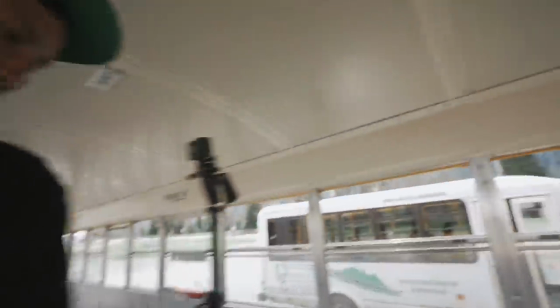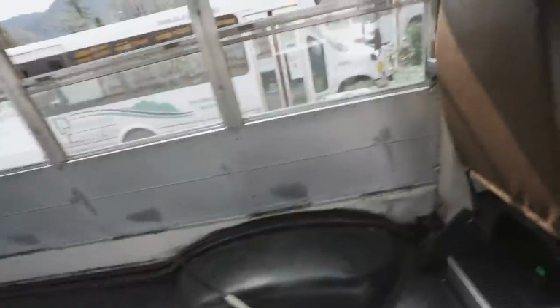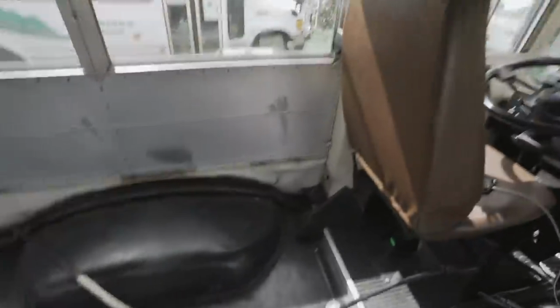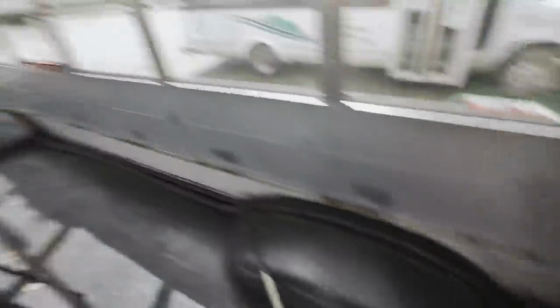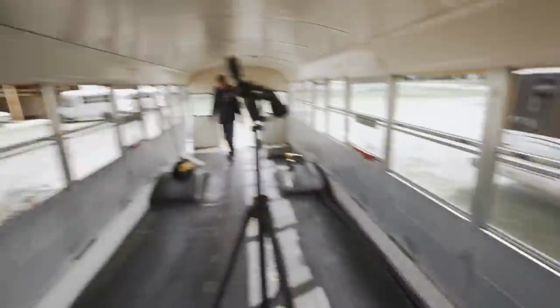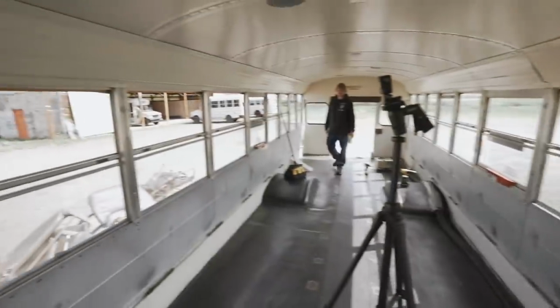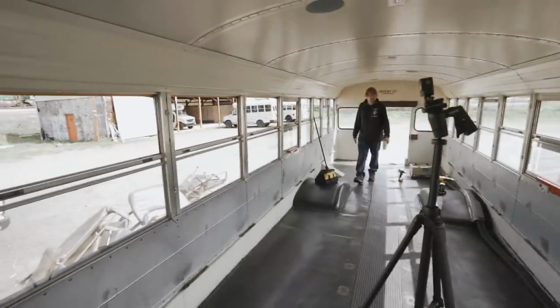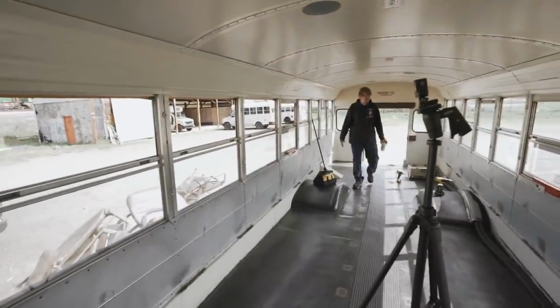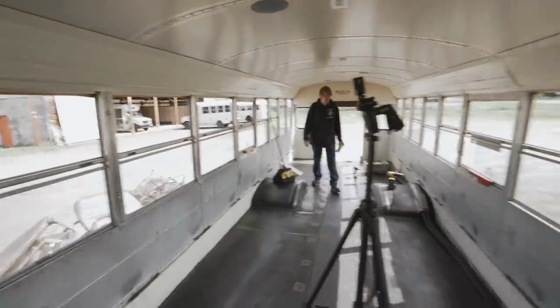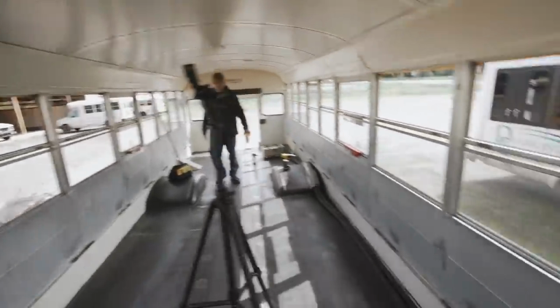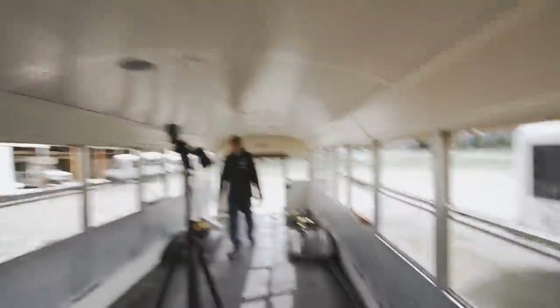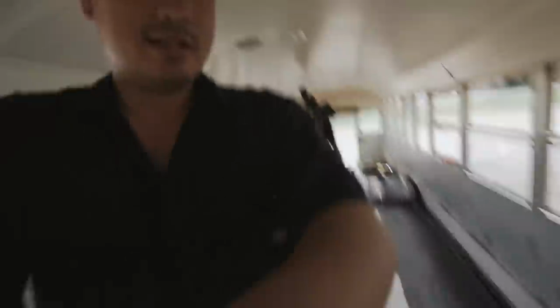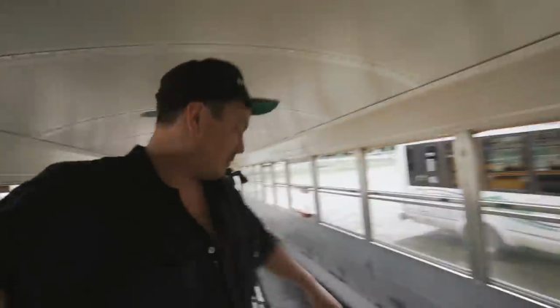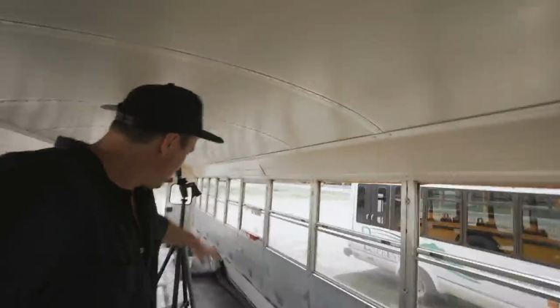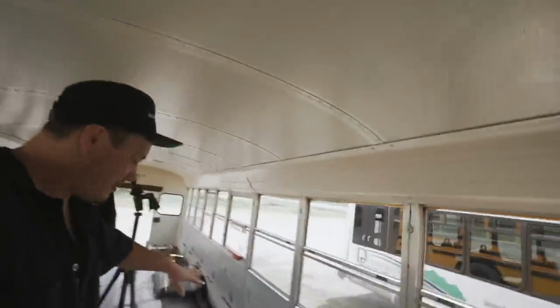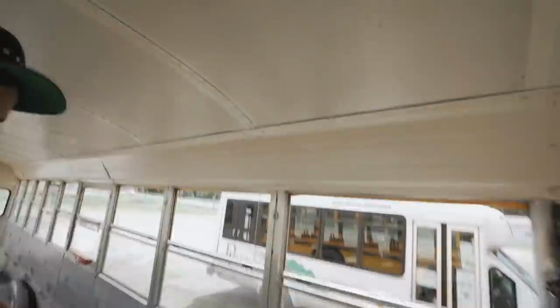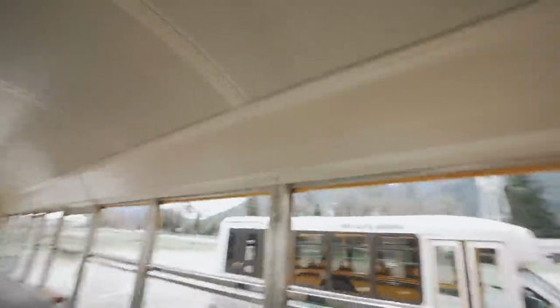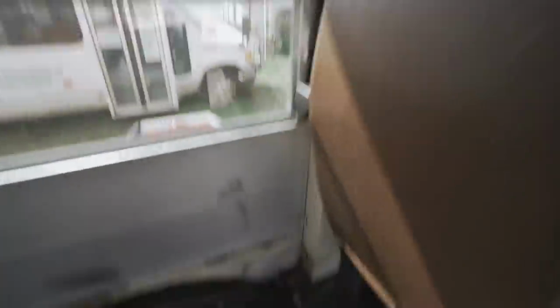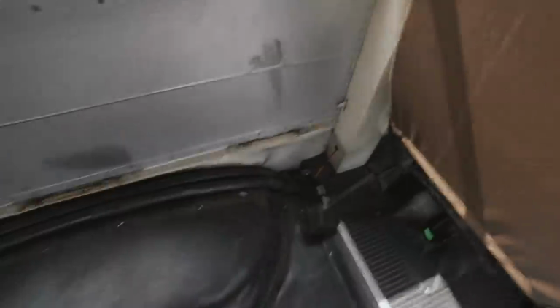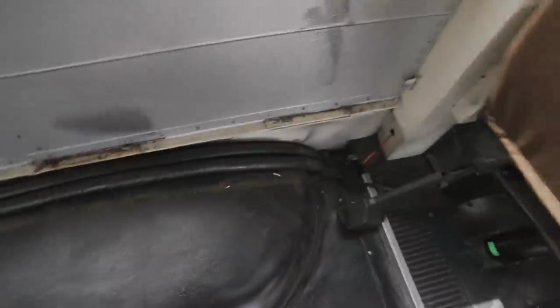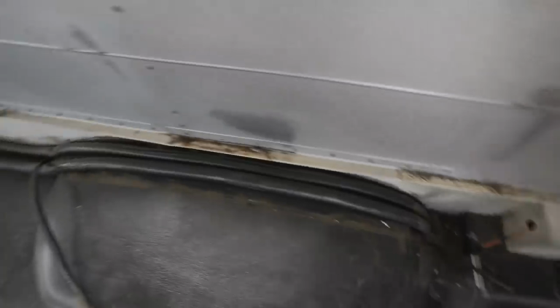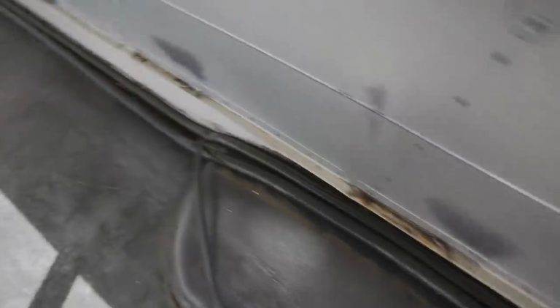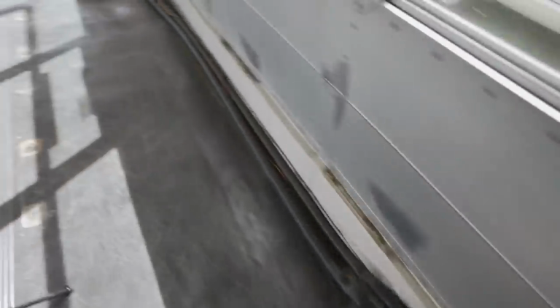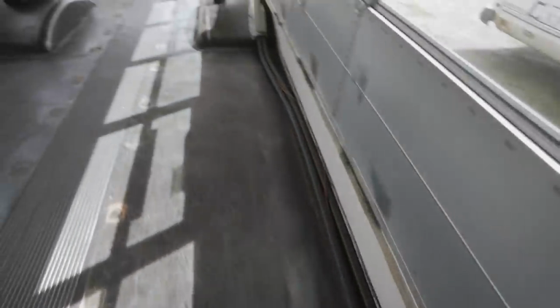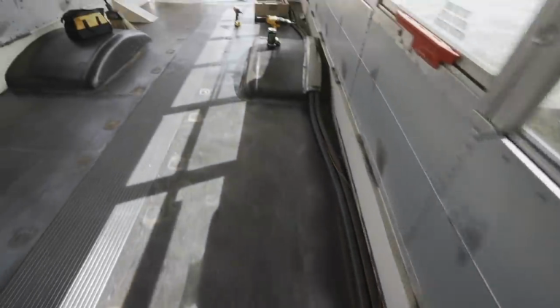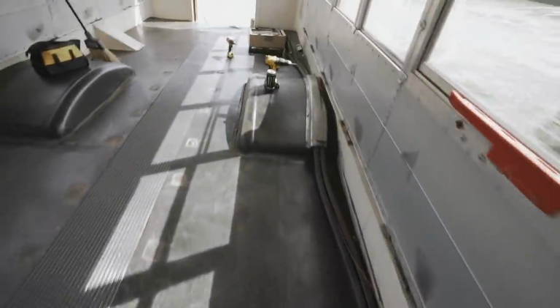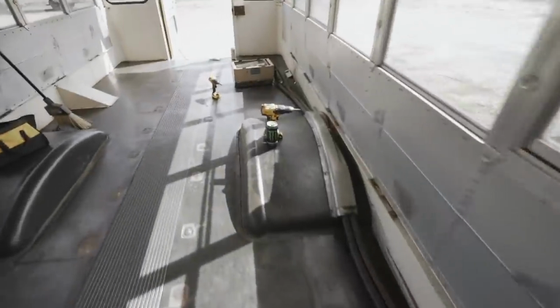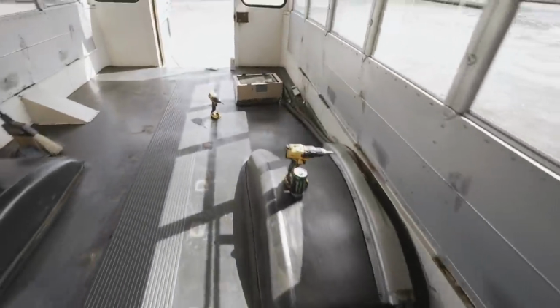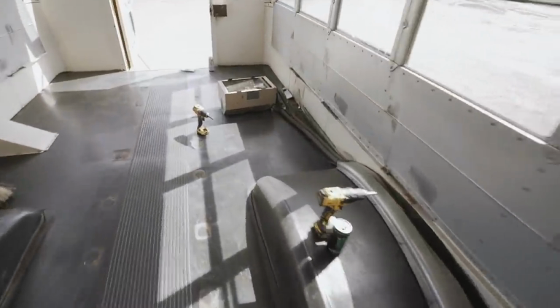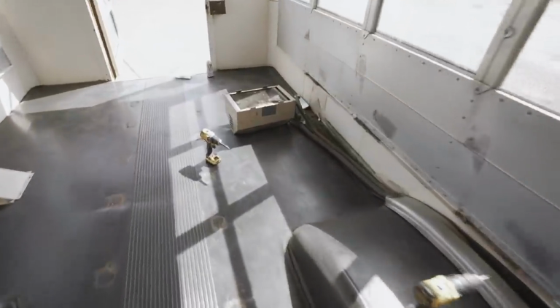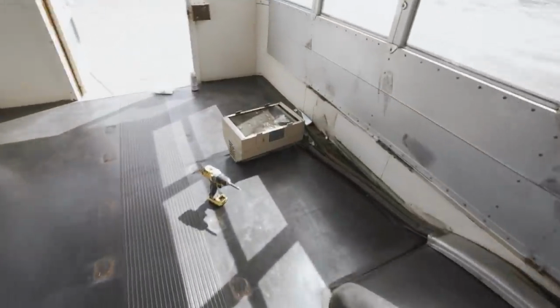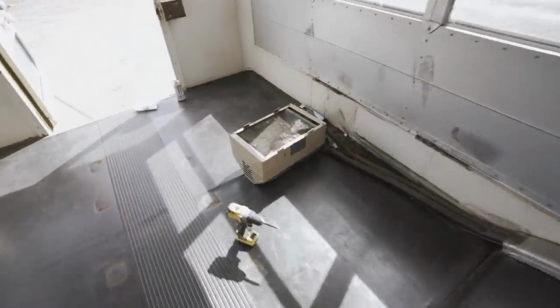We took the trim up. Bus is demoed. As you can see, we have this coolant line running all the way back here to this heater.